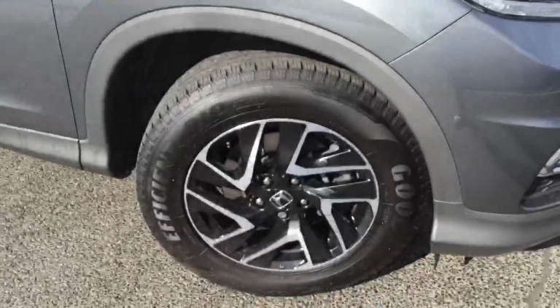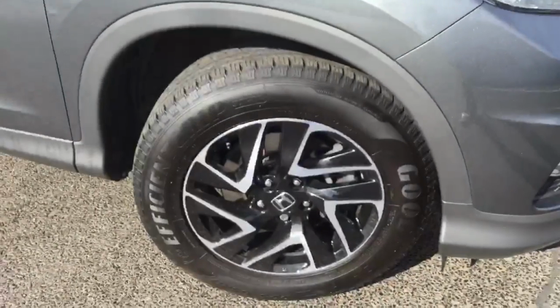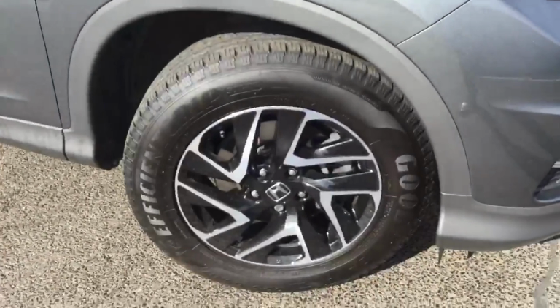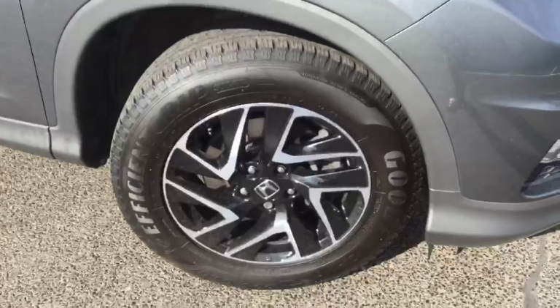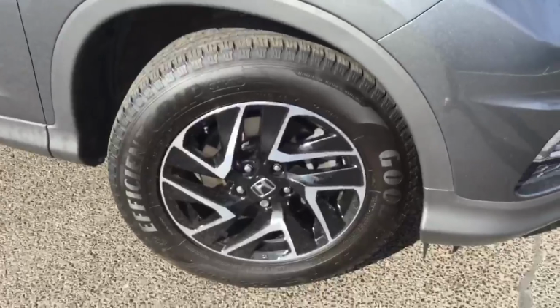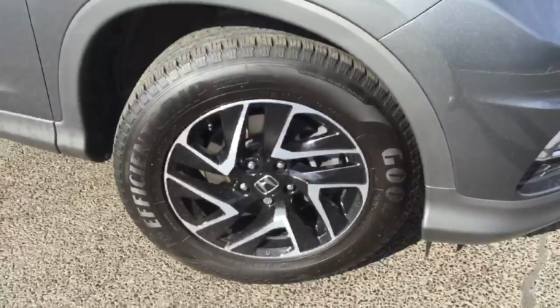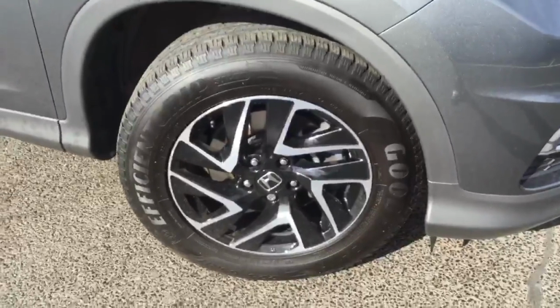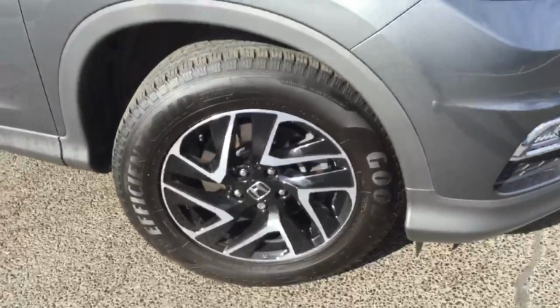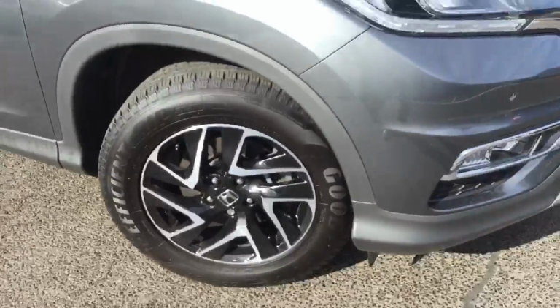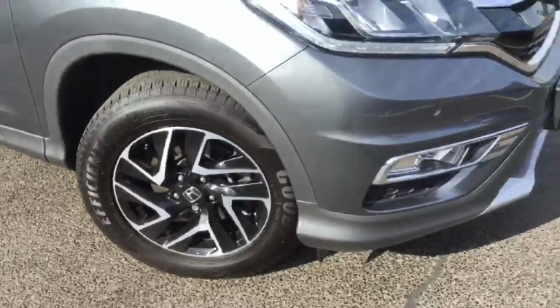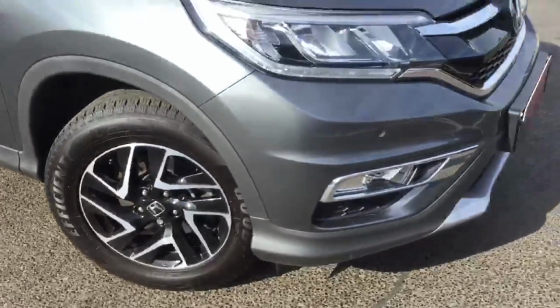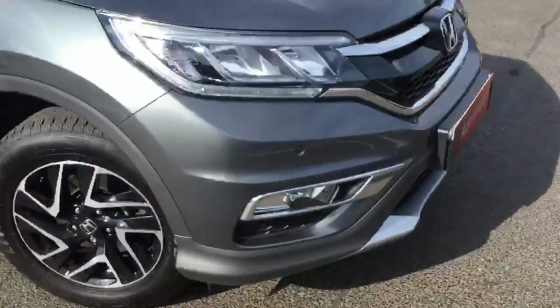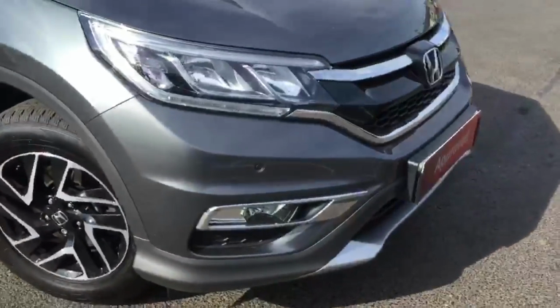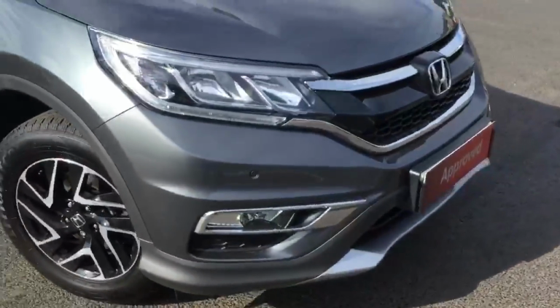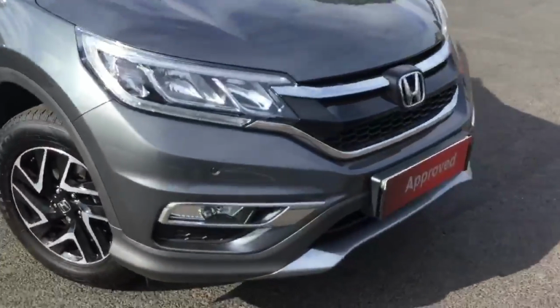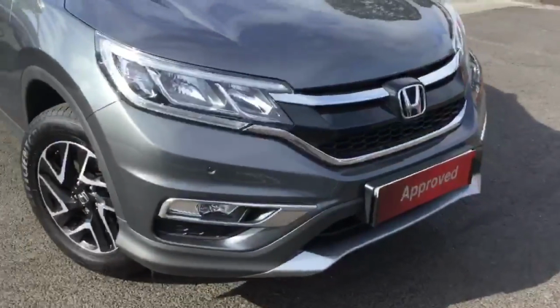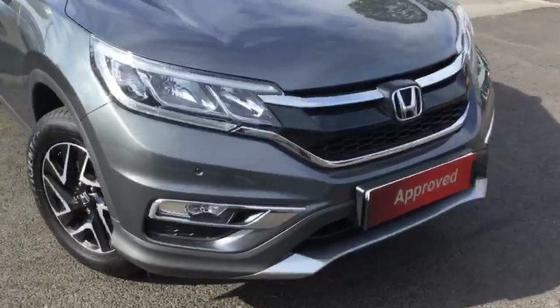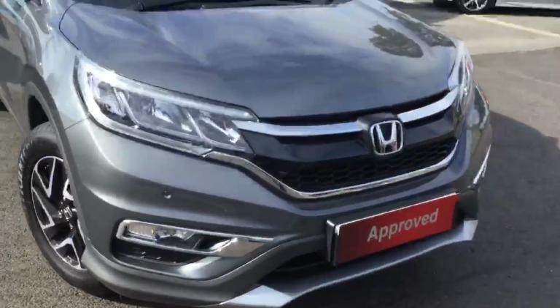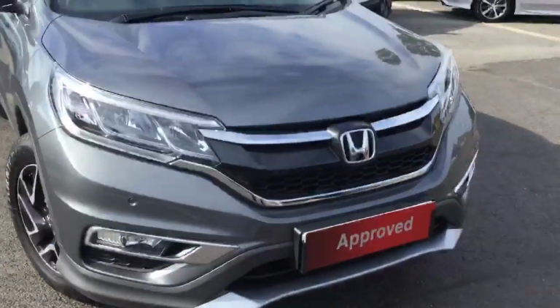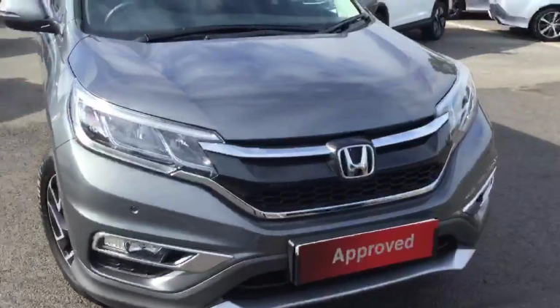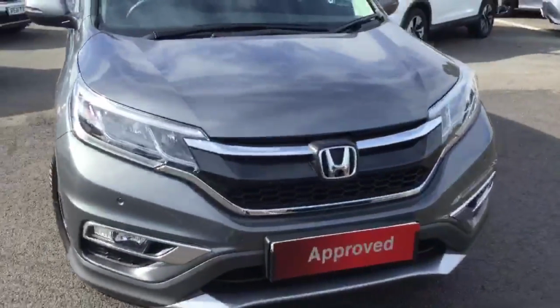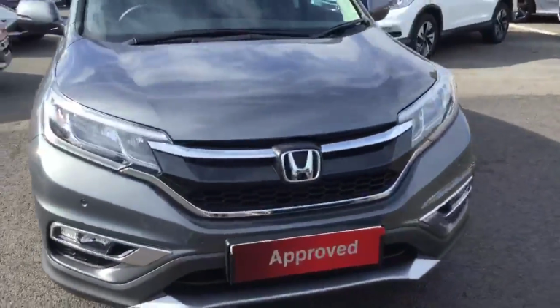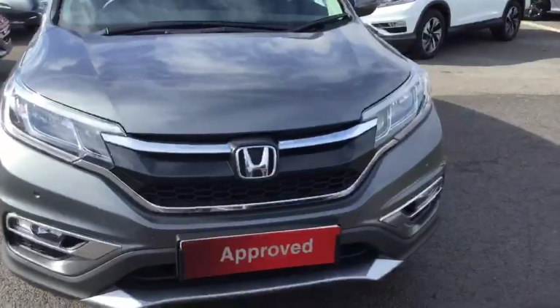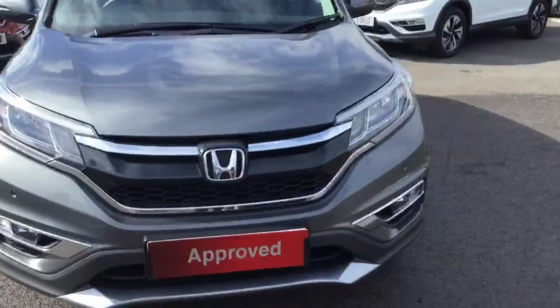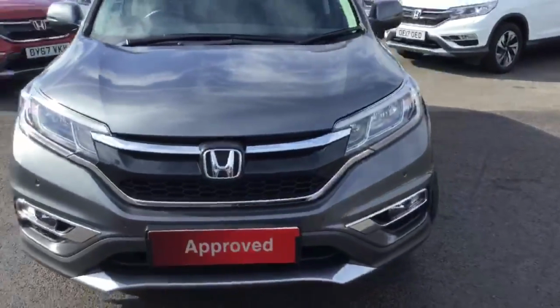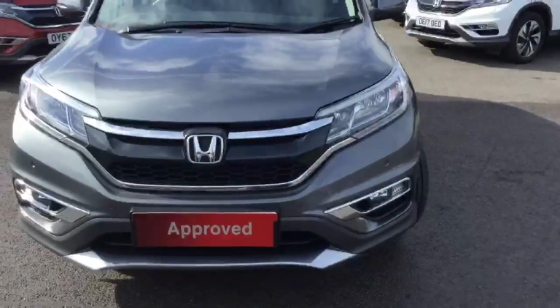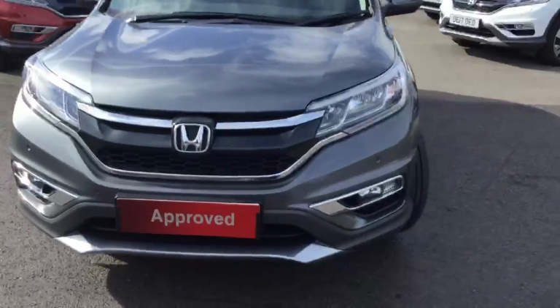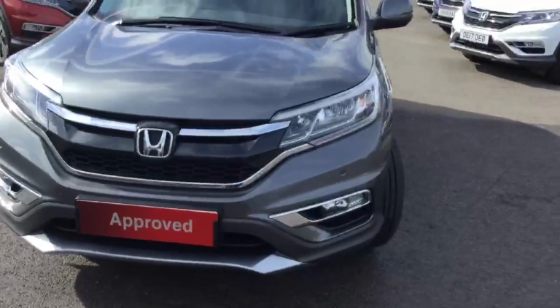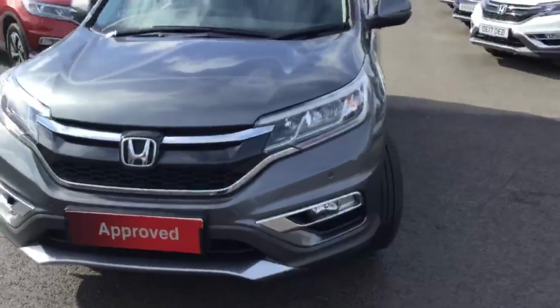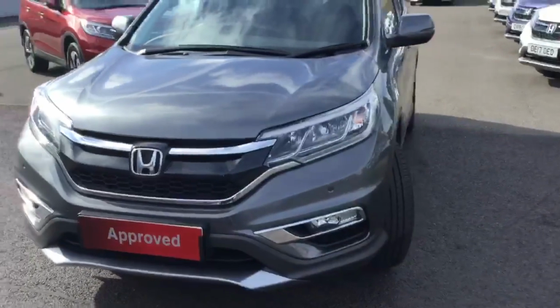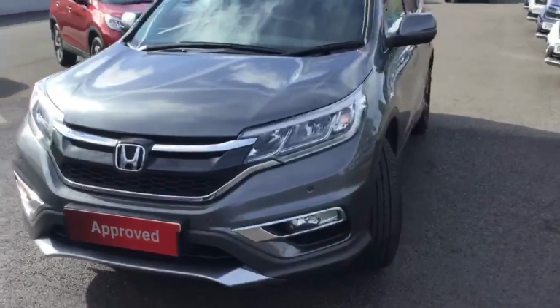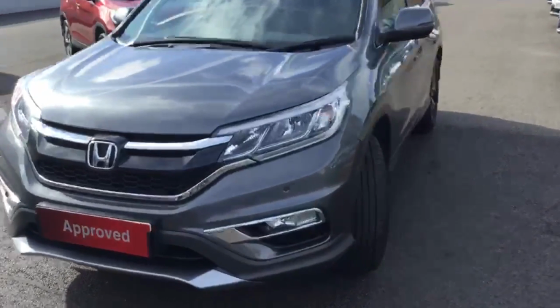Starting at the front, just to give you a look at the alloy wheels. Moving around the front of the car, you can see the front parking sensors as well as the automatic lights and wipers.